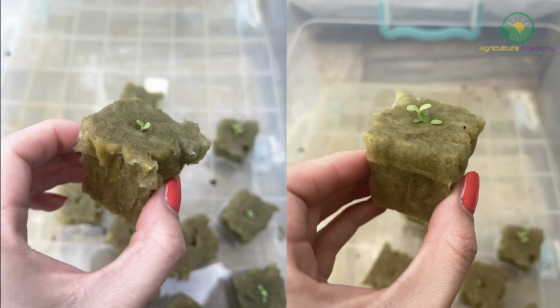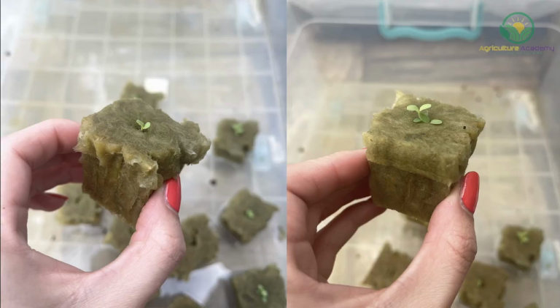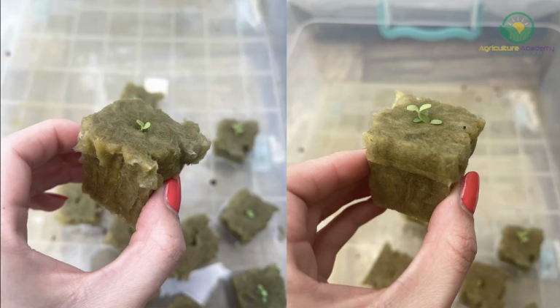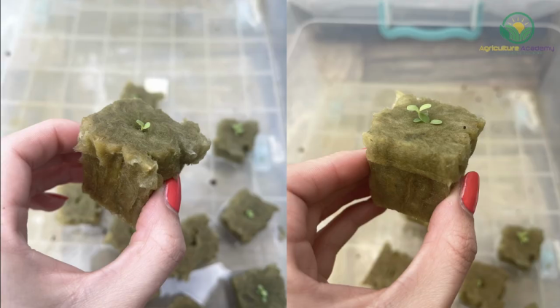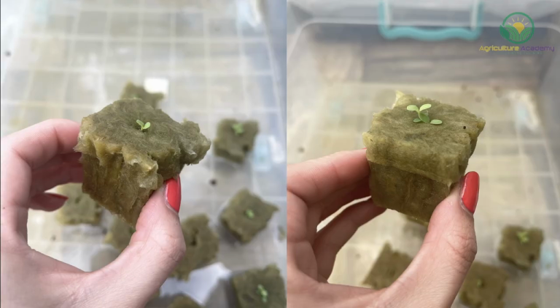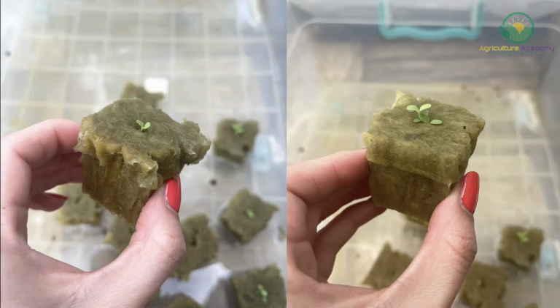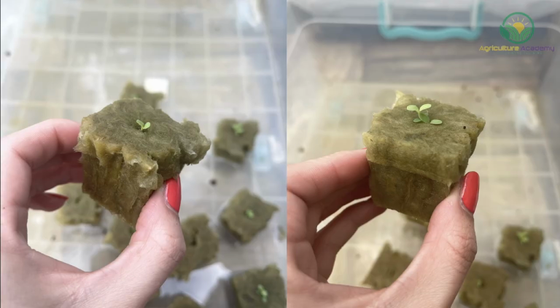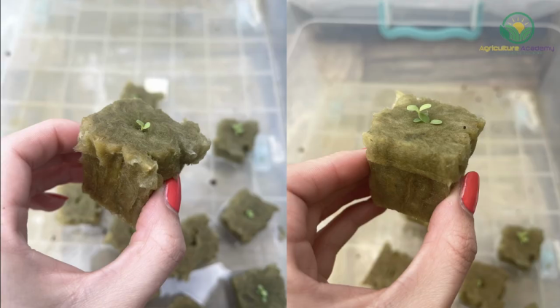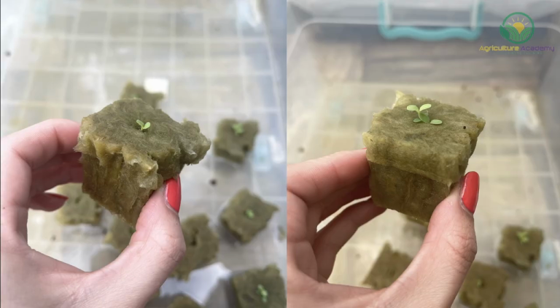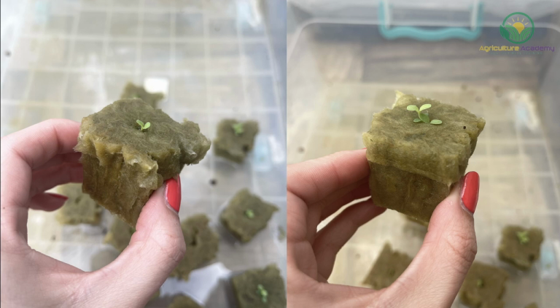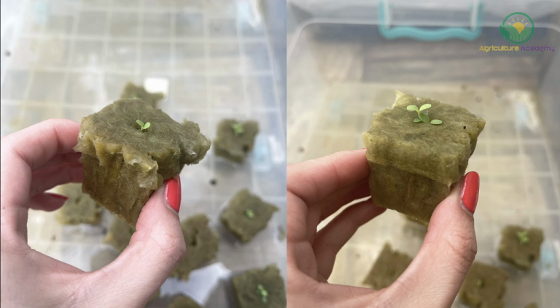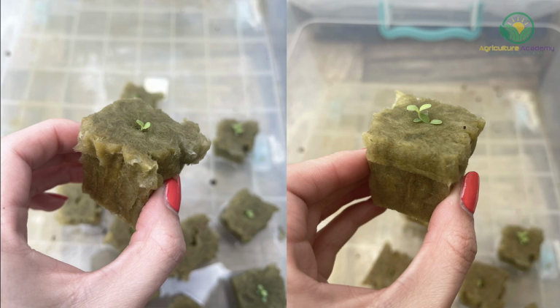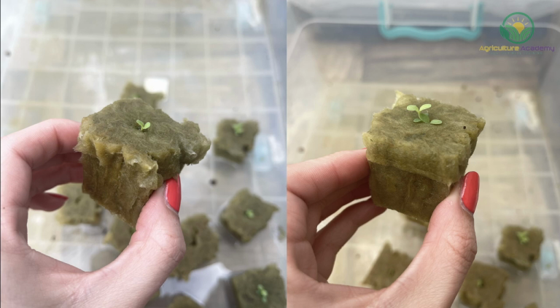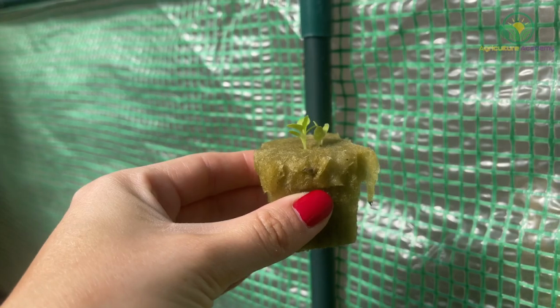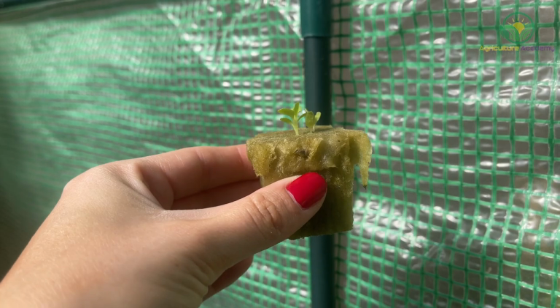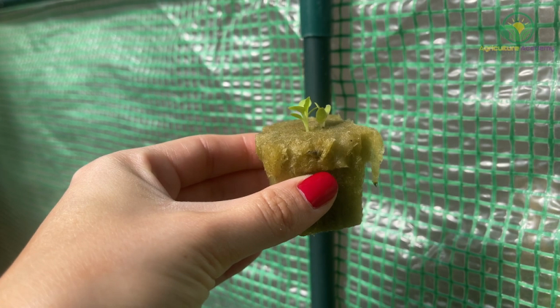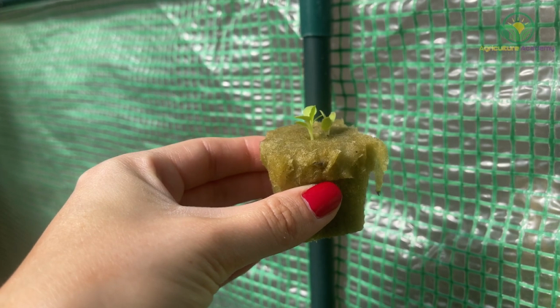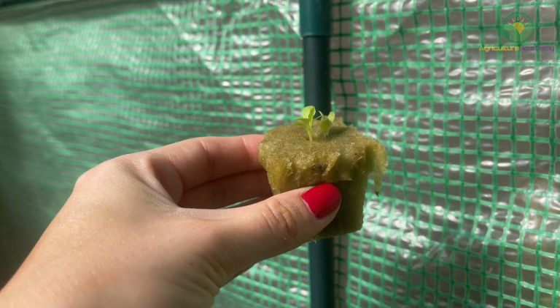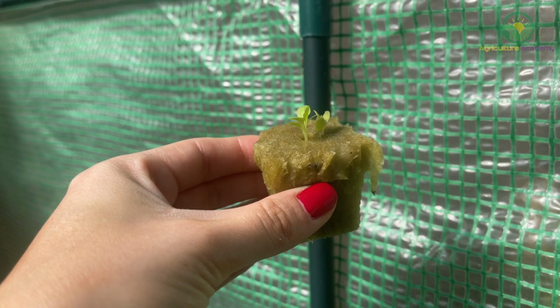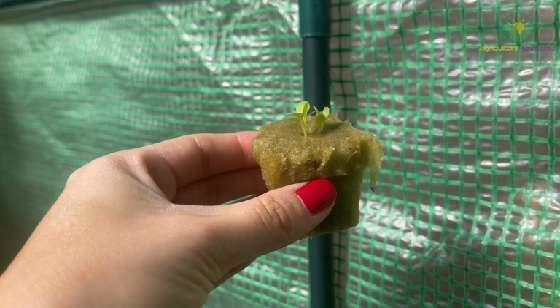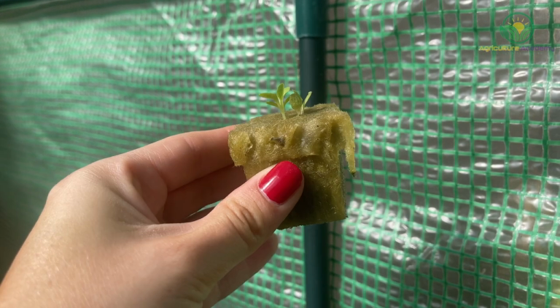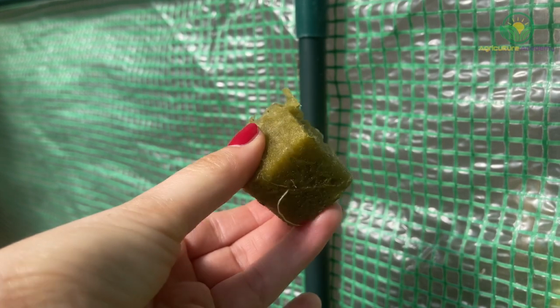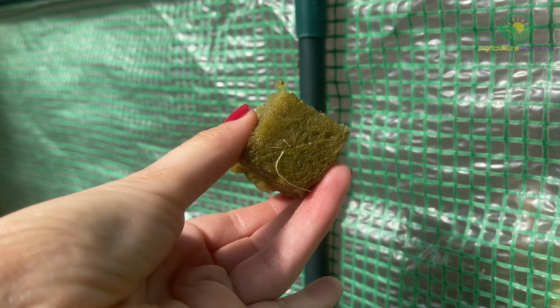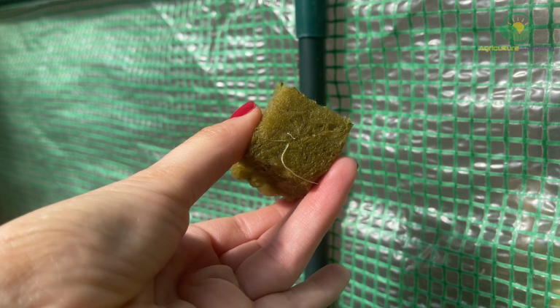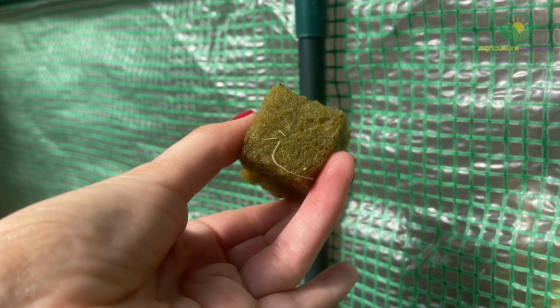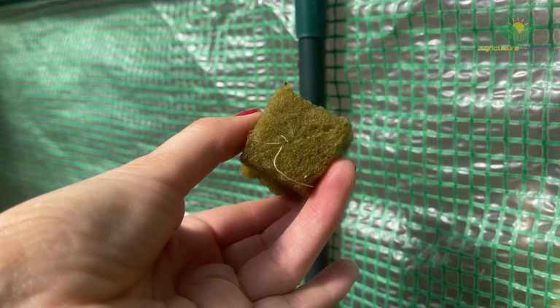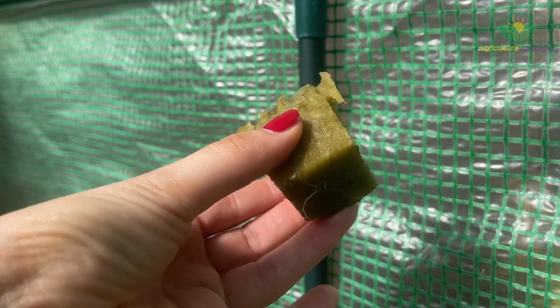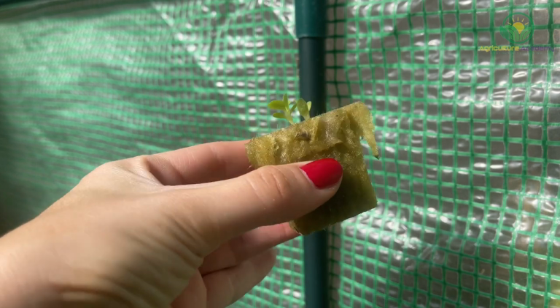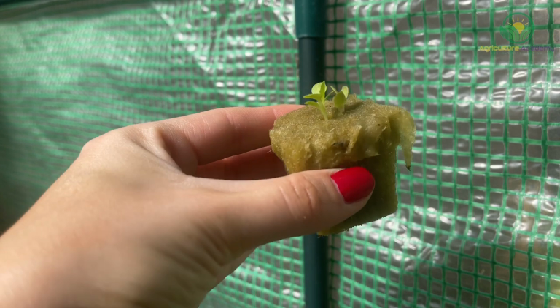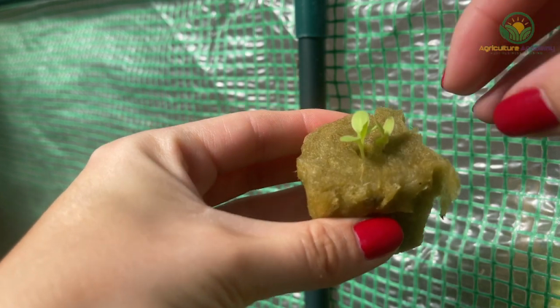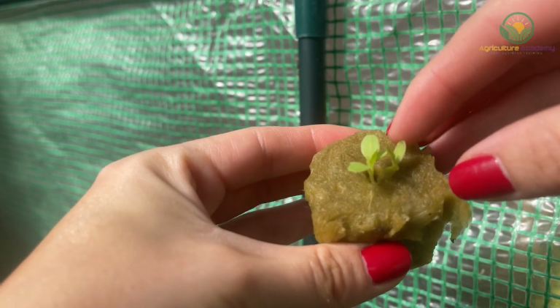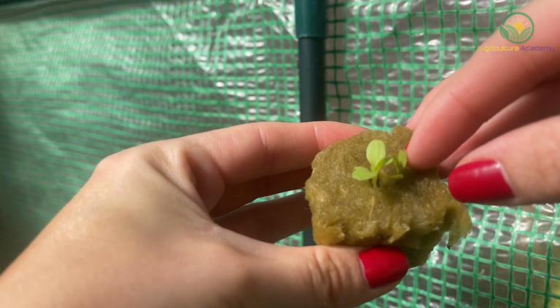Within a few days, you should notice signs of germination. After the cotyledons, or the first set of leaves, have emerged, you can start thinning your seedlings. The goal is to have only one lettuce seedling per block, so remove any weaker seedlings.